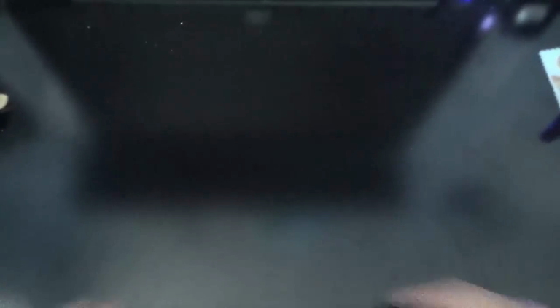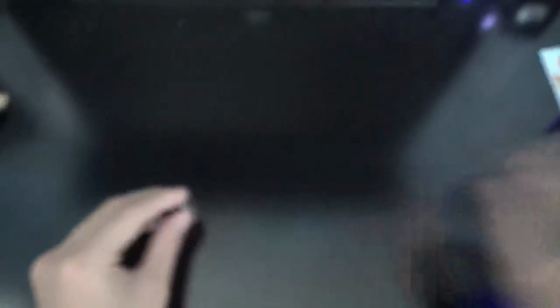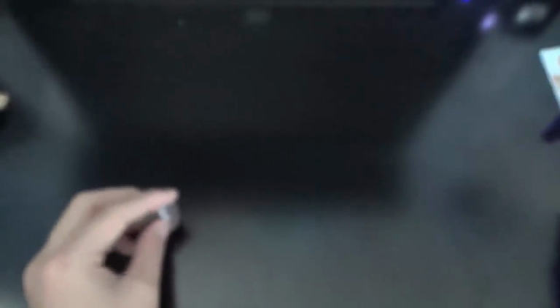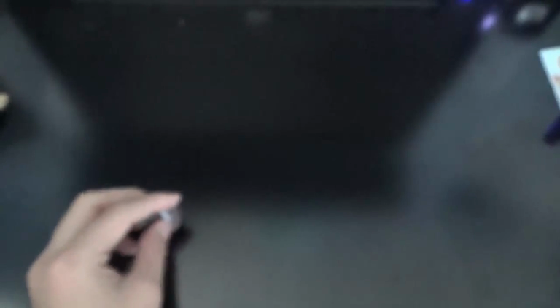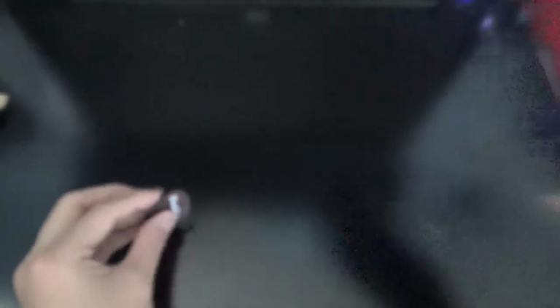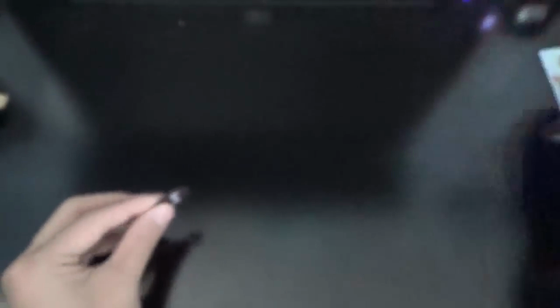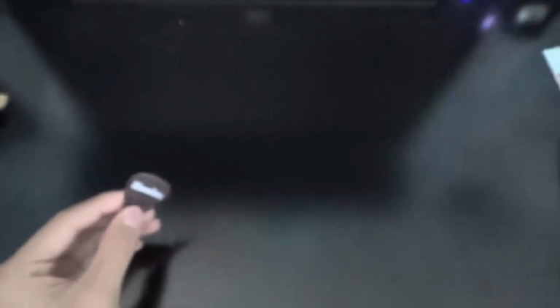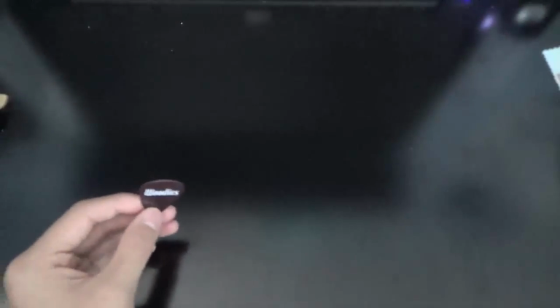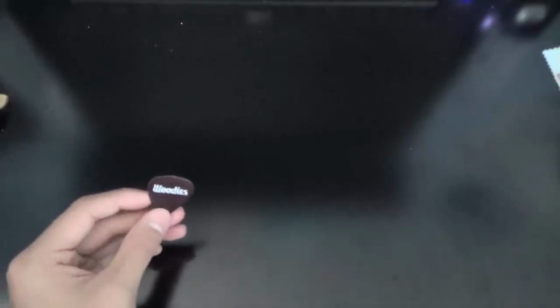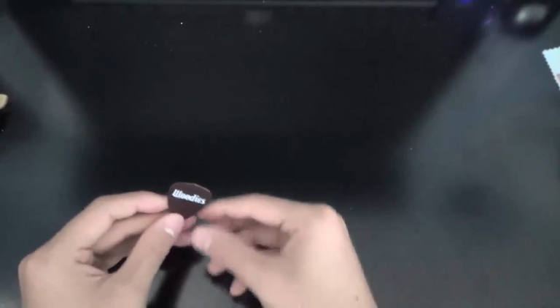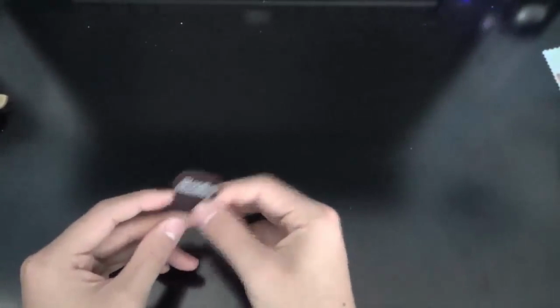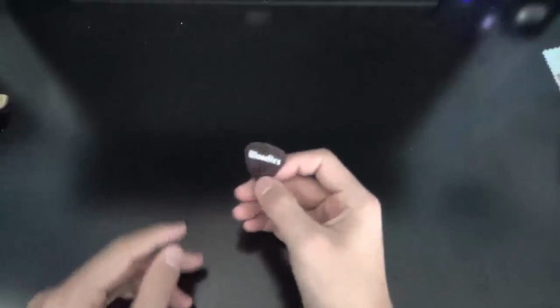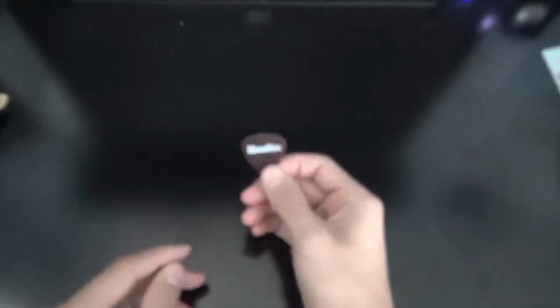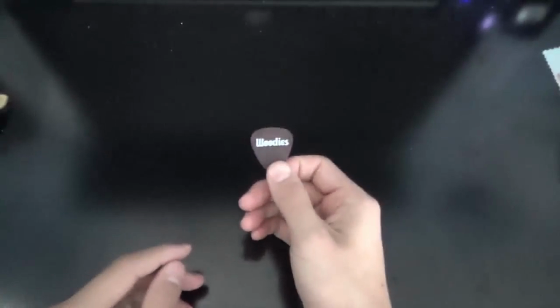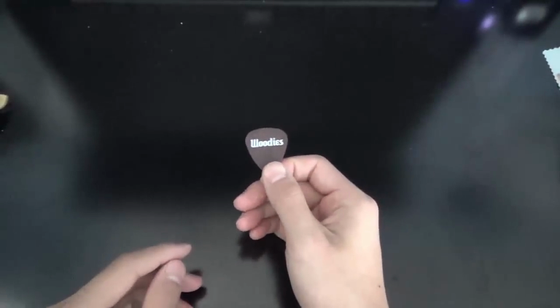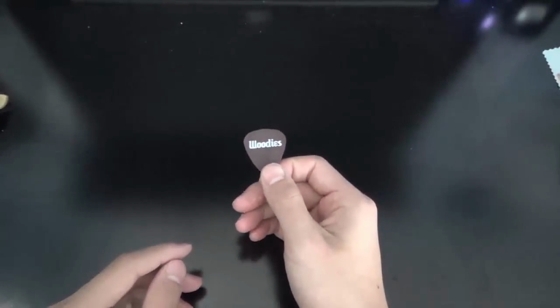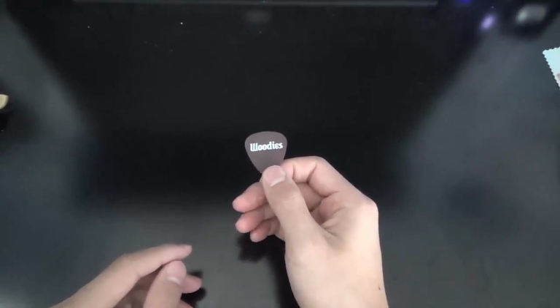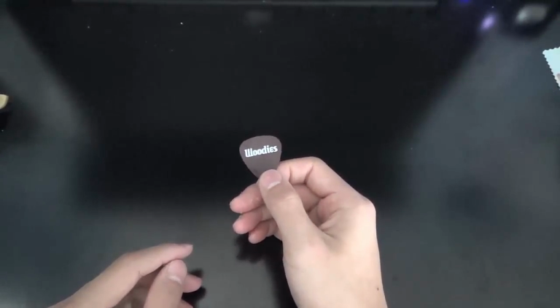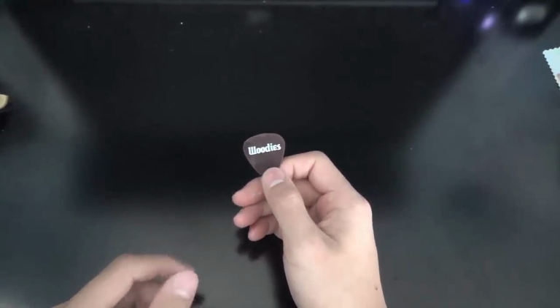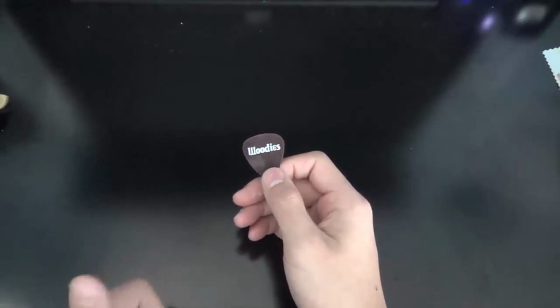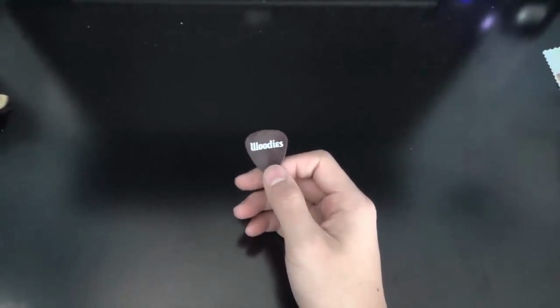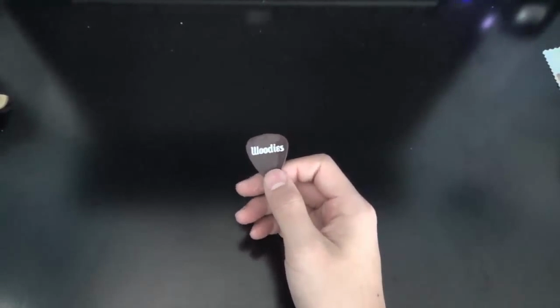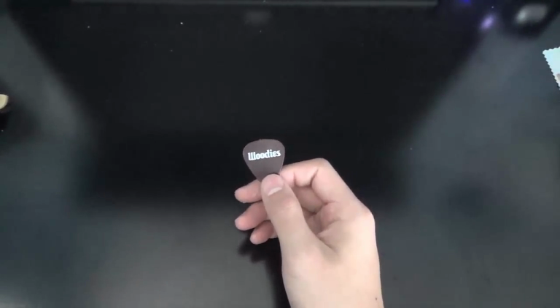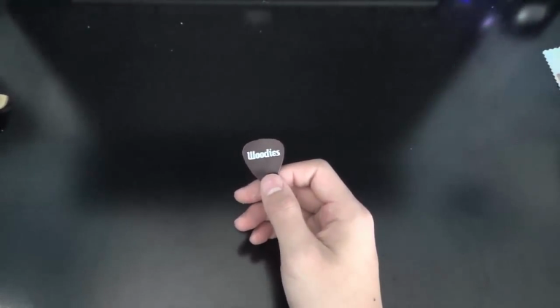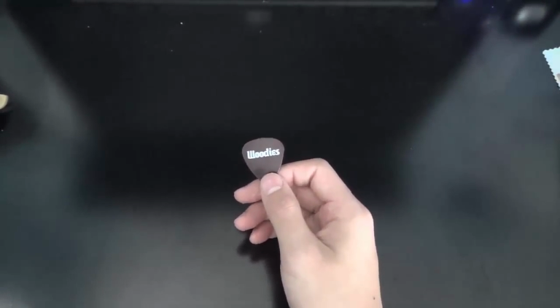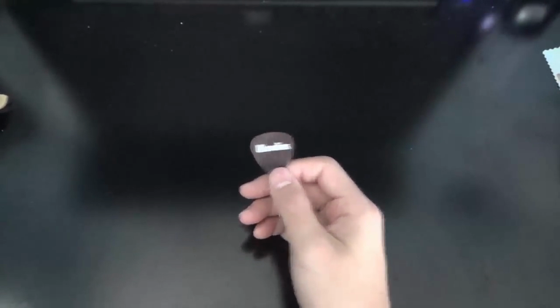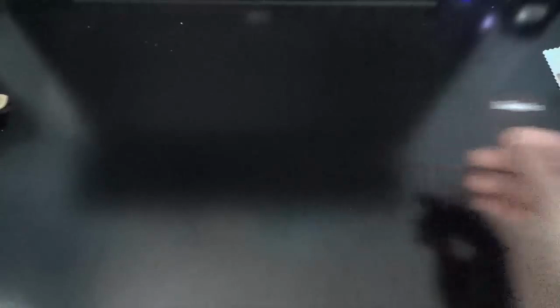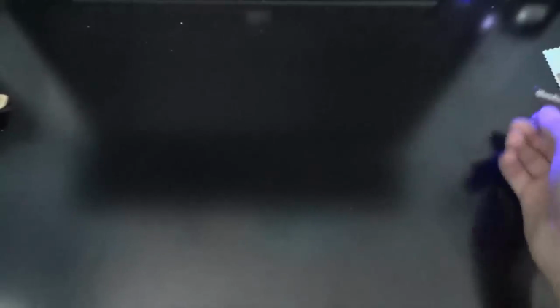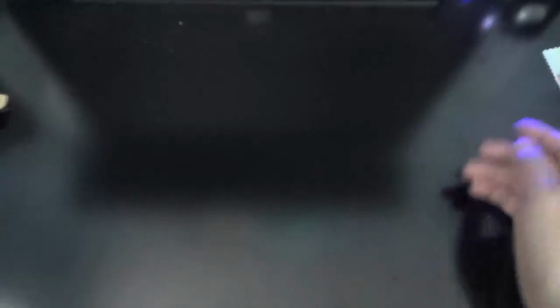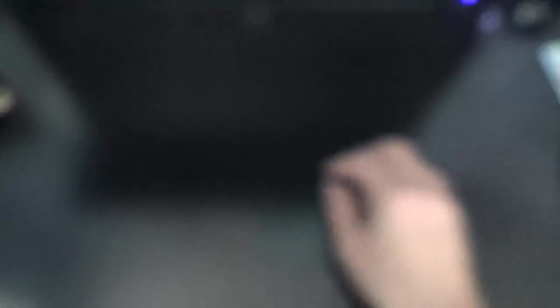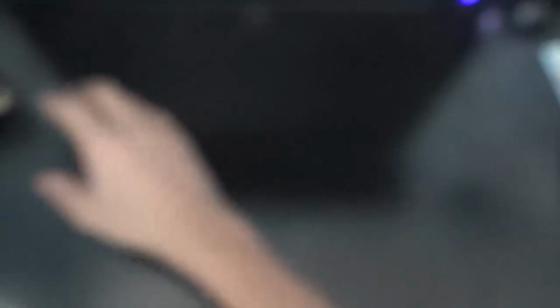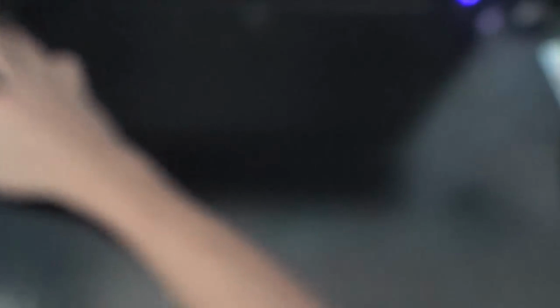Inside the little case, we have the Woody's guitar pick, which I'm not sure why they included it, but anyways, it is included.